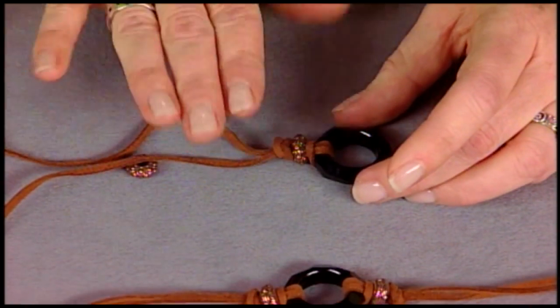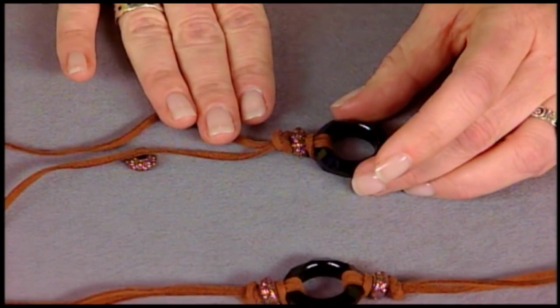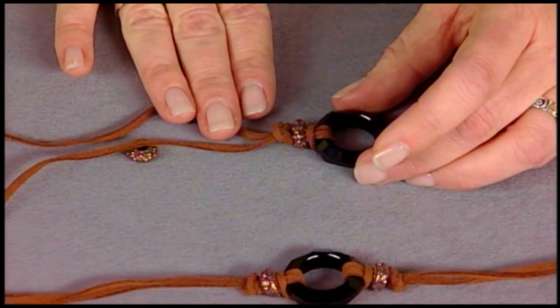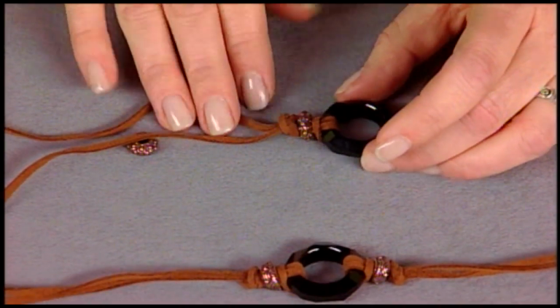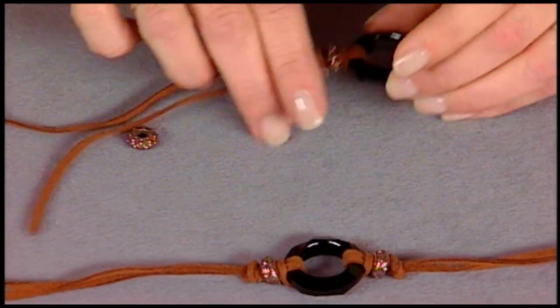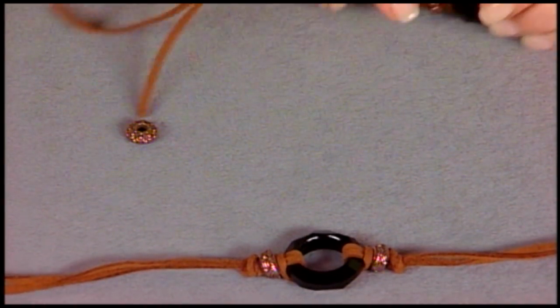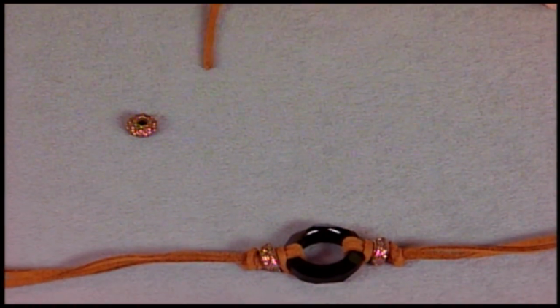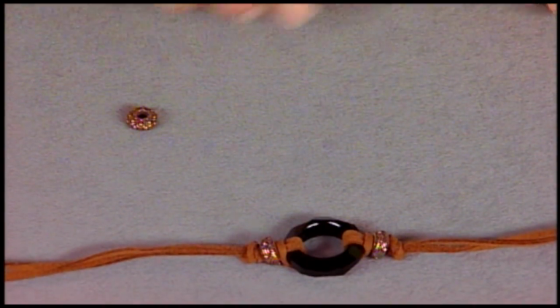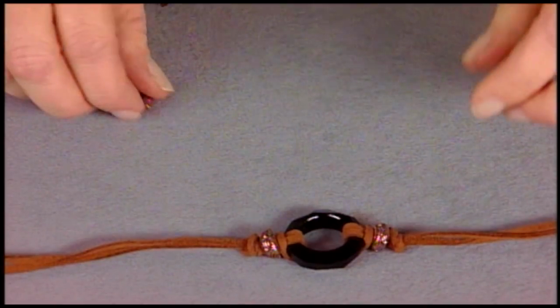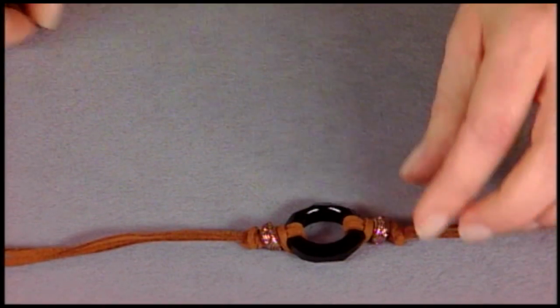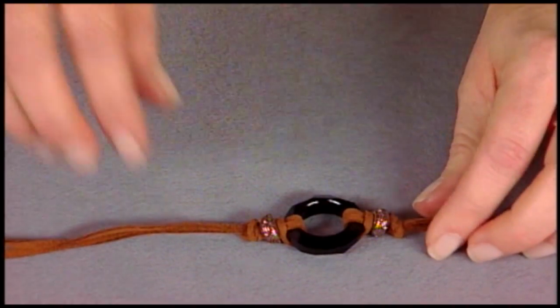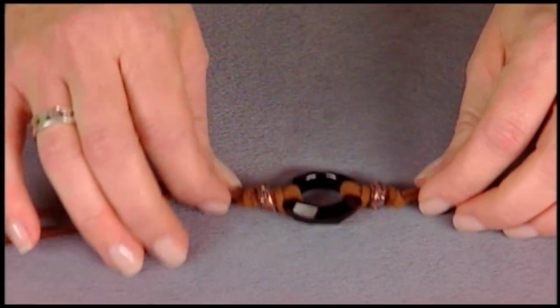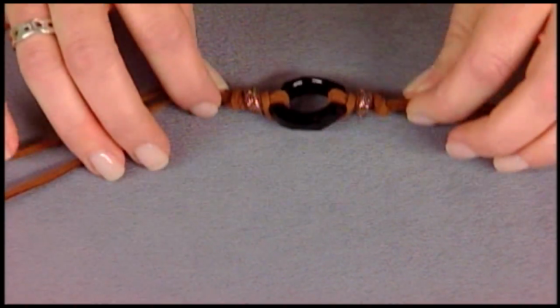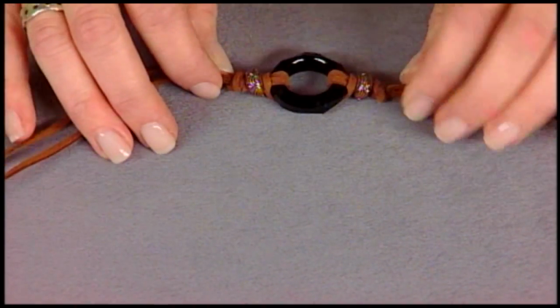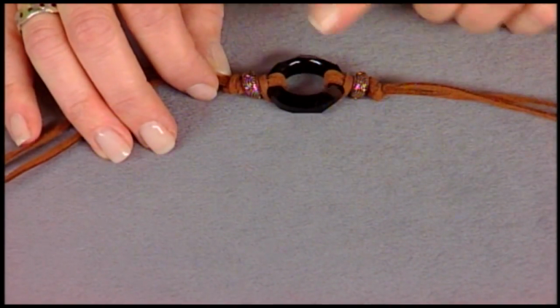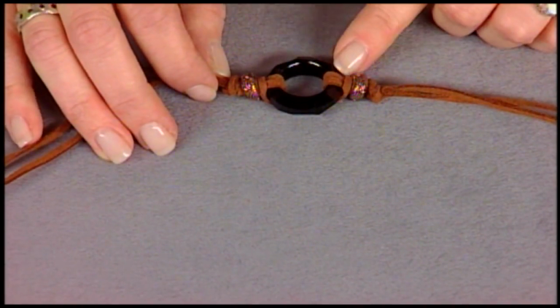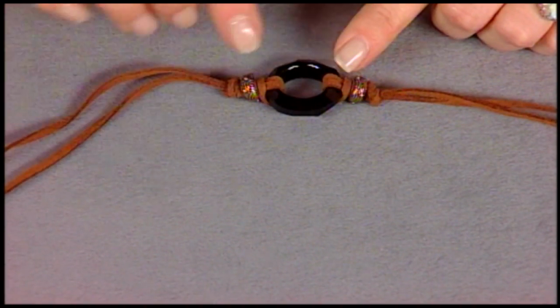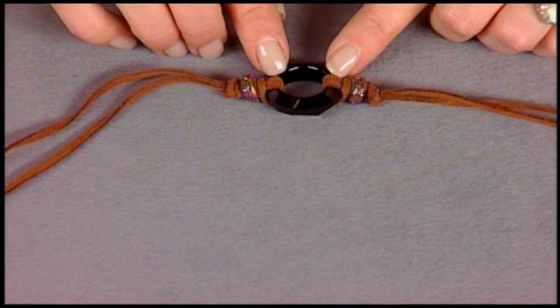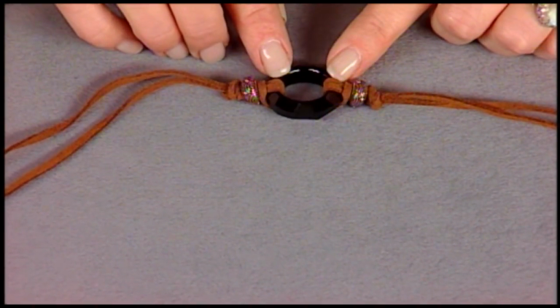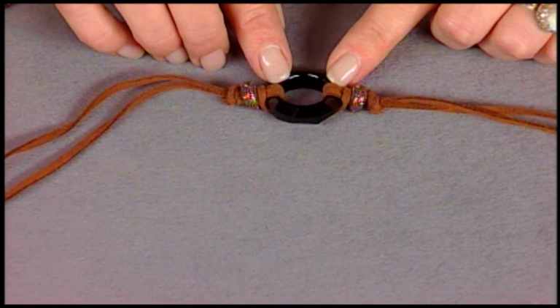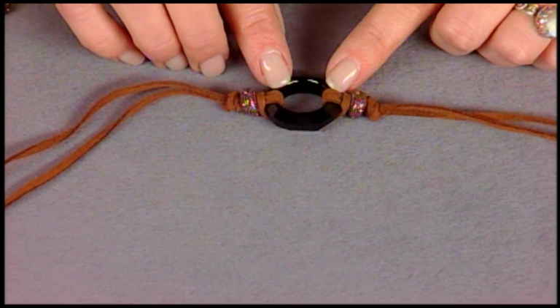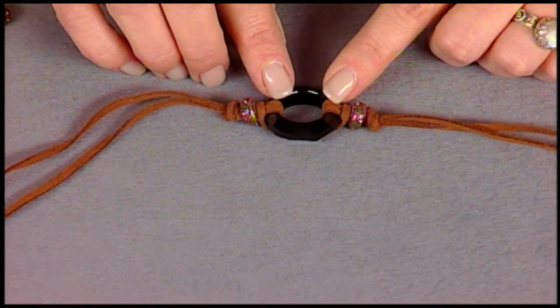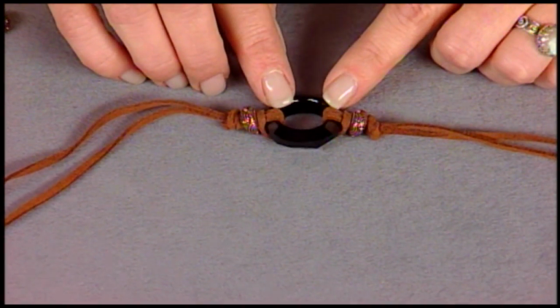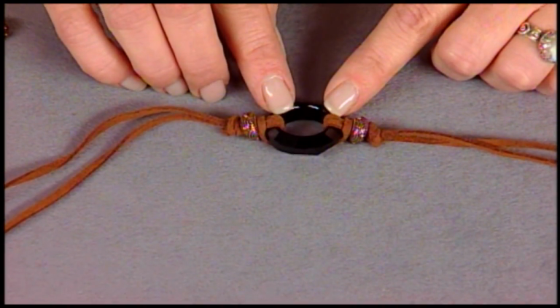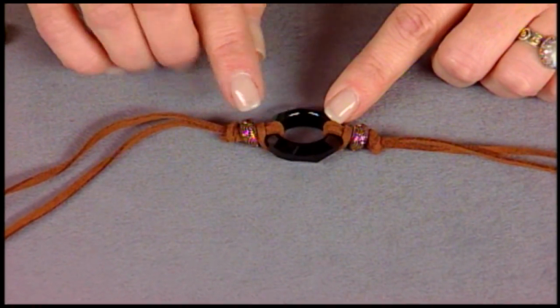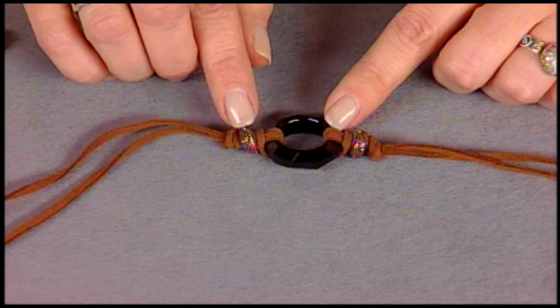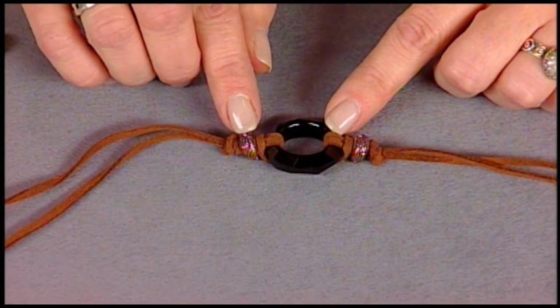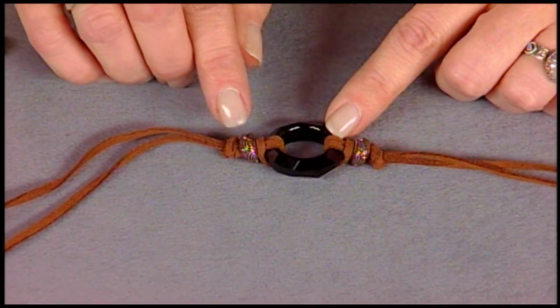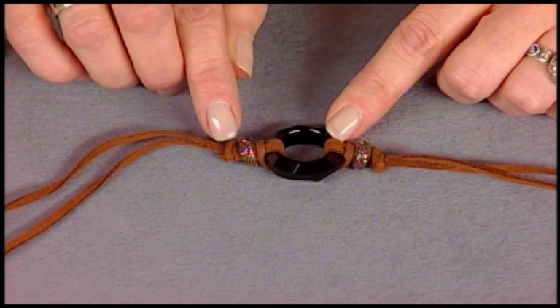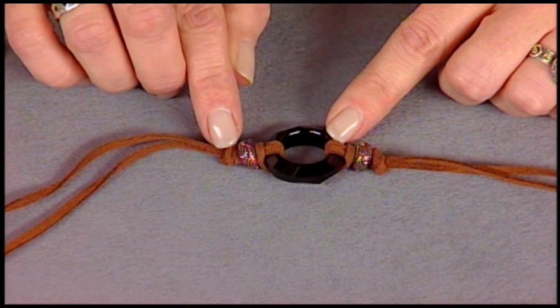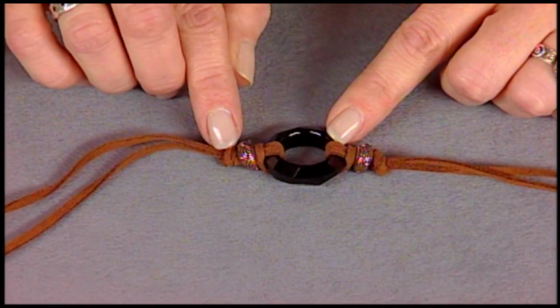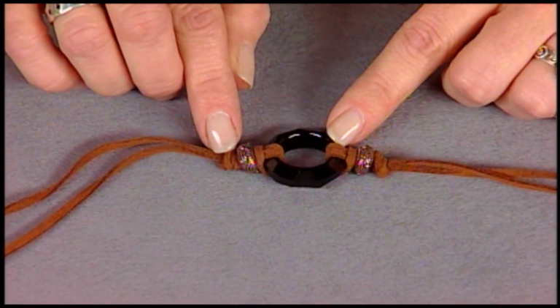If you take a look at this piece here, I've already knotted both sides — it's the same process: Lark's Head Knot, then your metal bead, then an overhand knot.